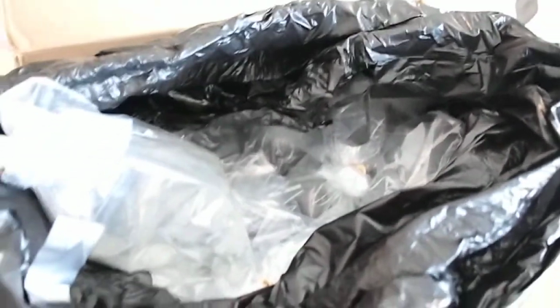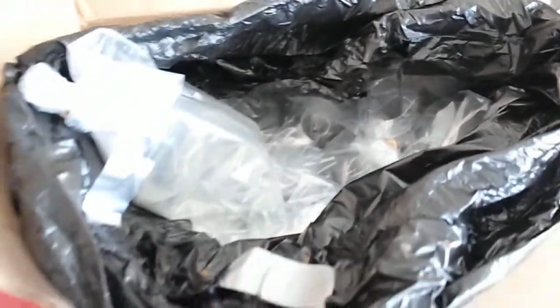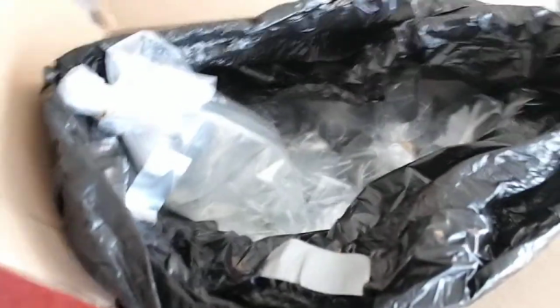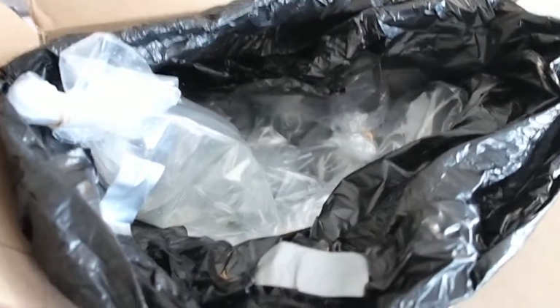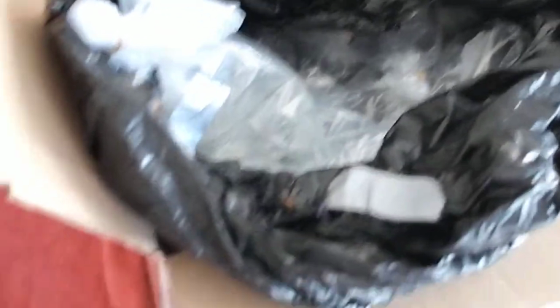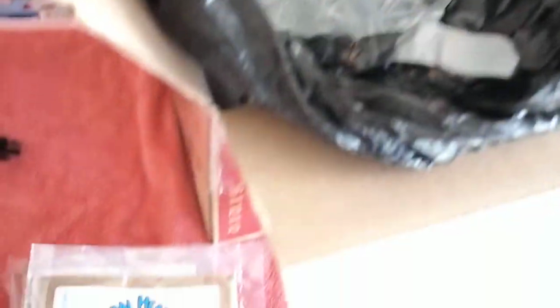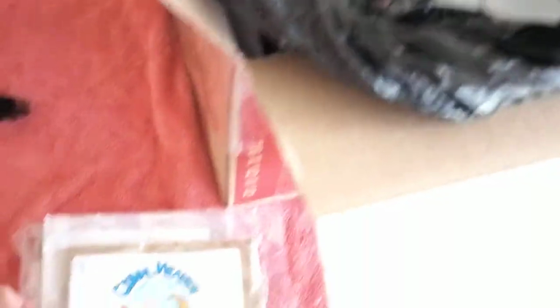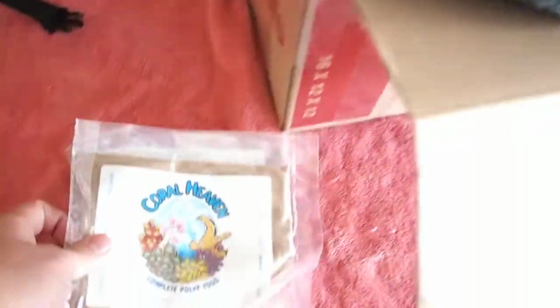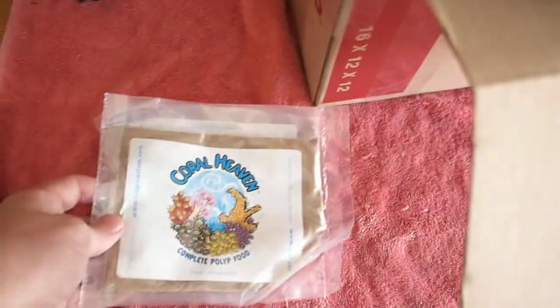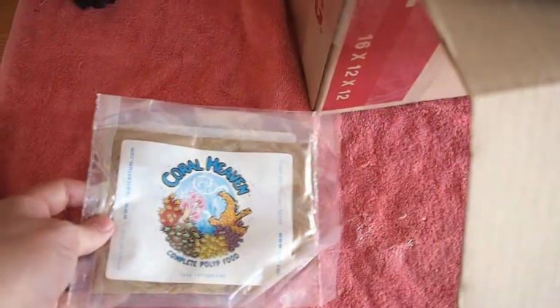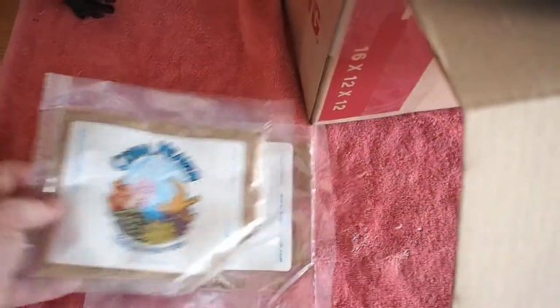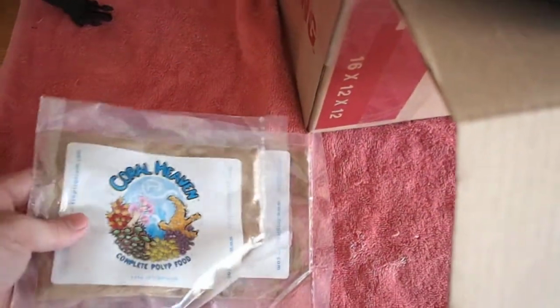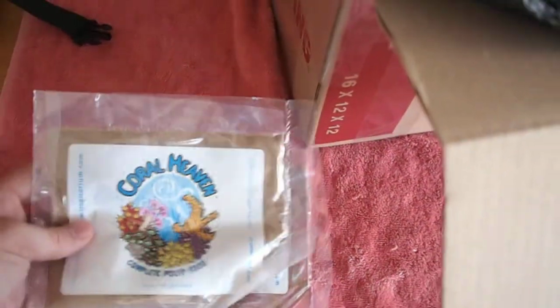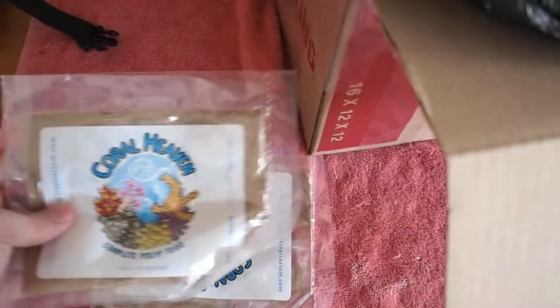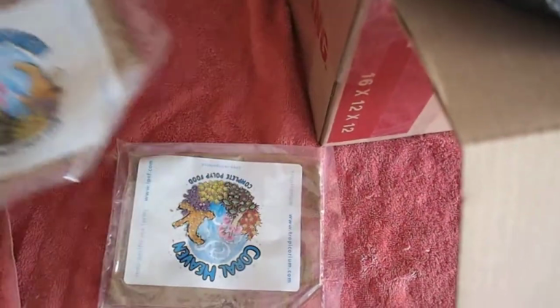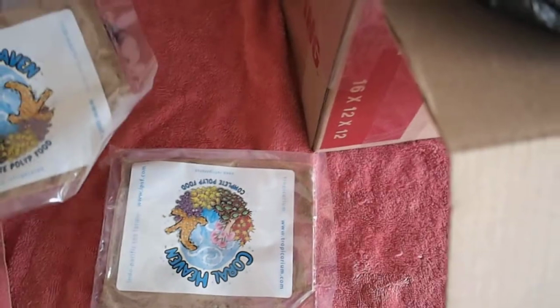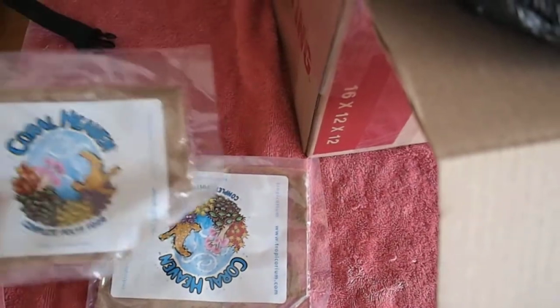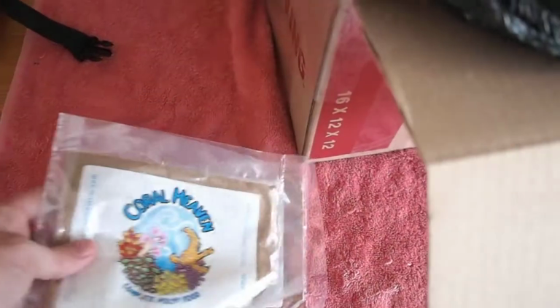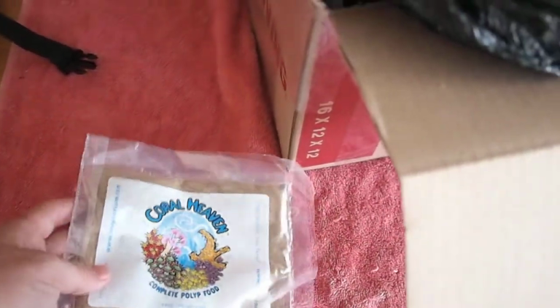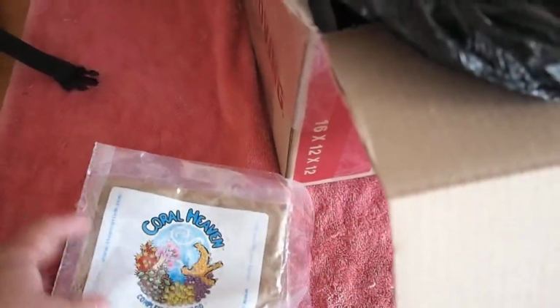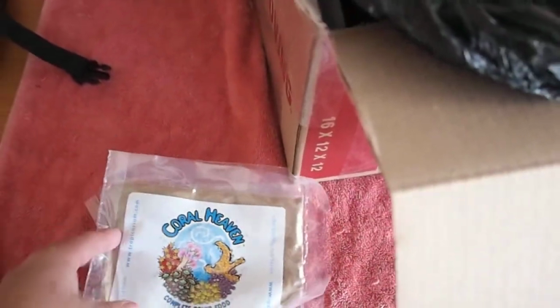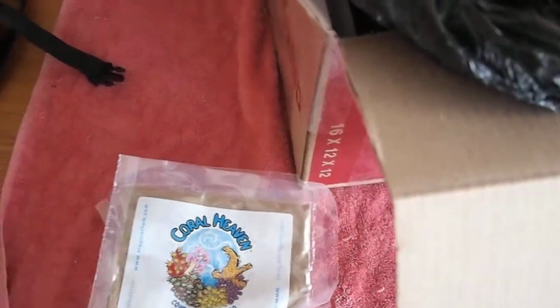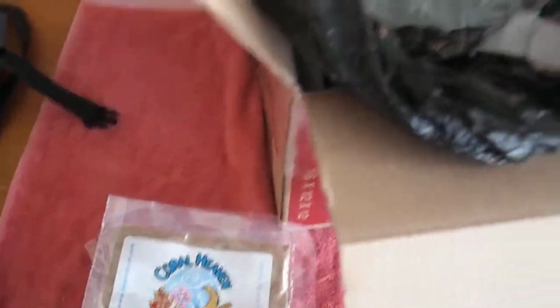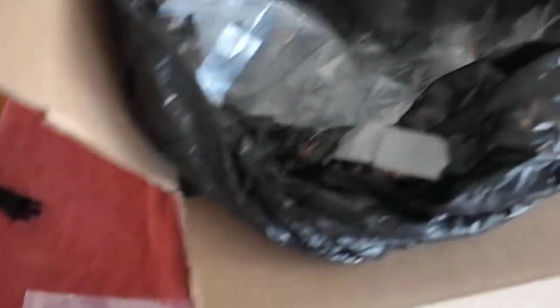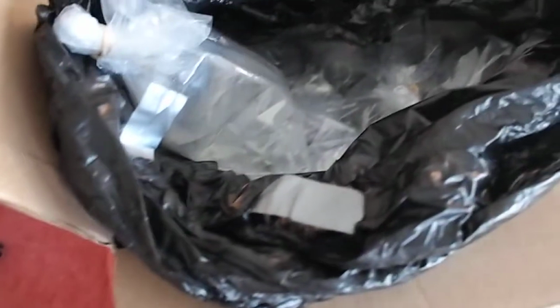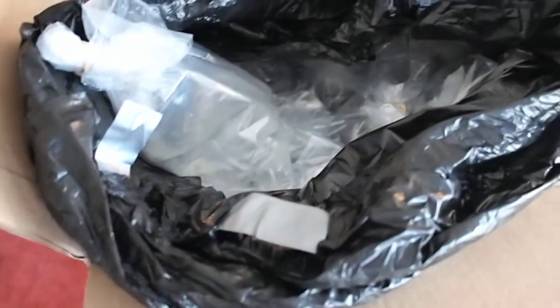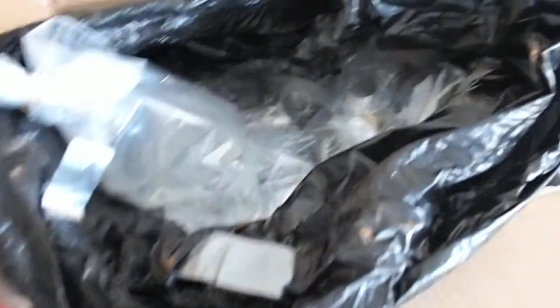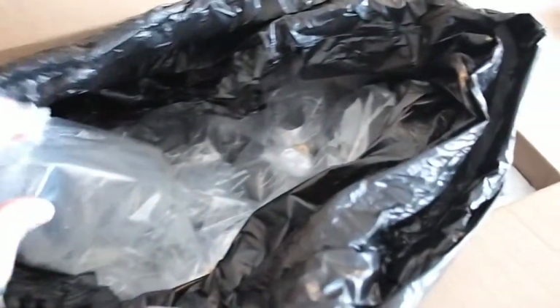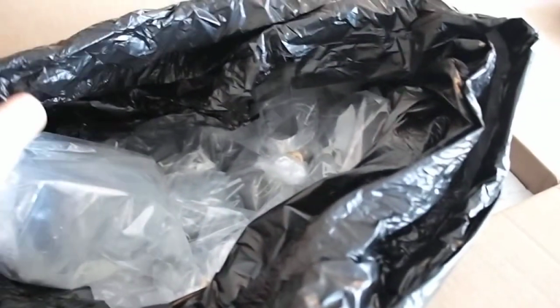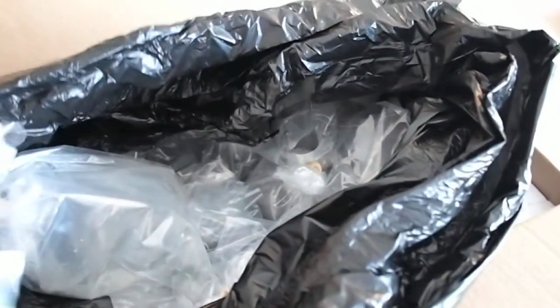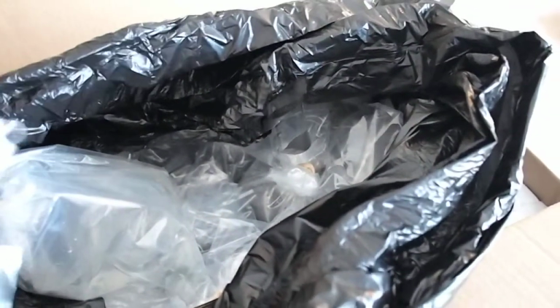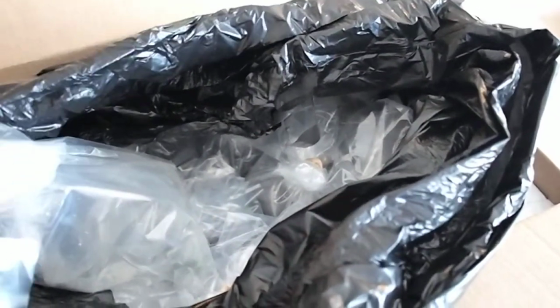To start with, I did receive two bags of Coral Heaven food — one as part of my special, and one as a secondary purchase just to try to feed my corals for the next couple of months. Heard good things about that coral food so we'll try it out.